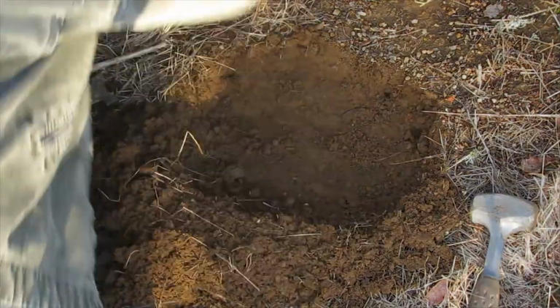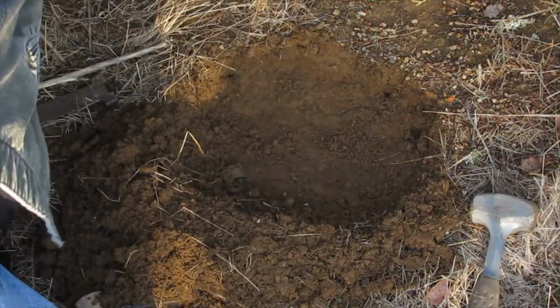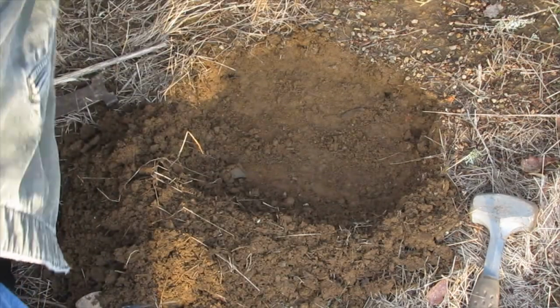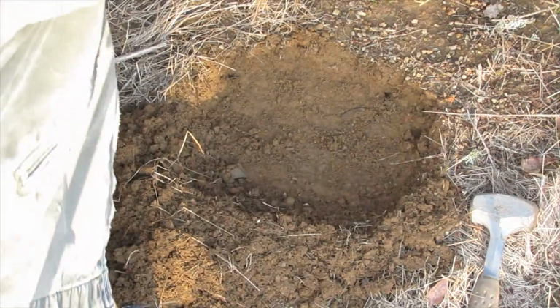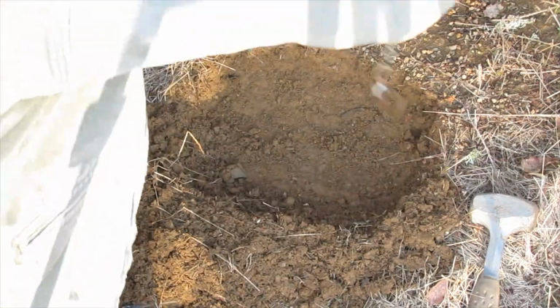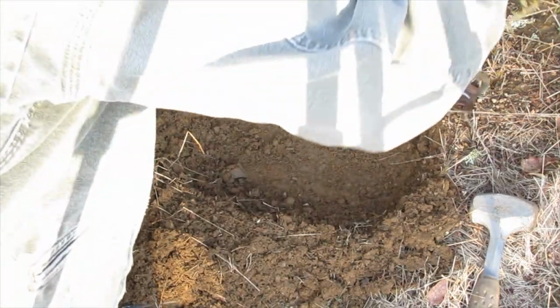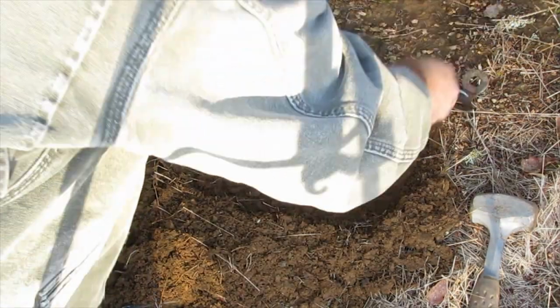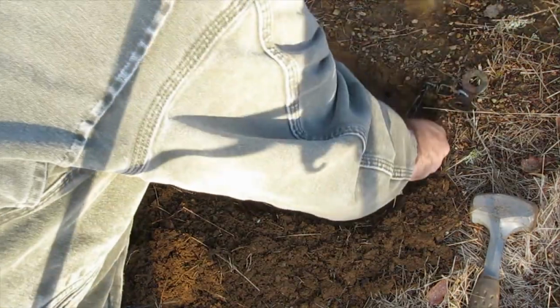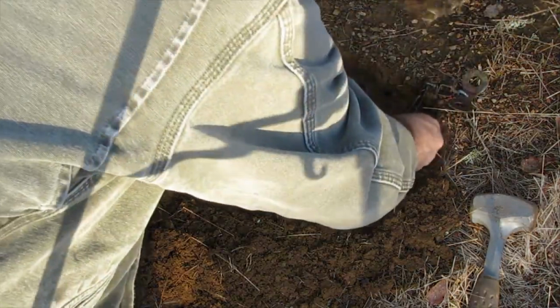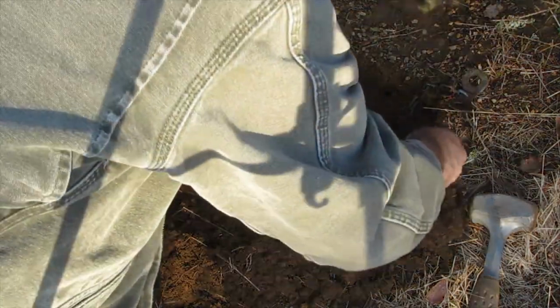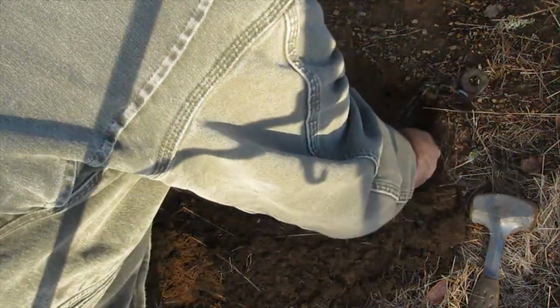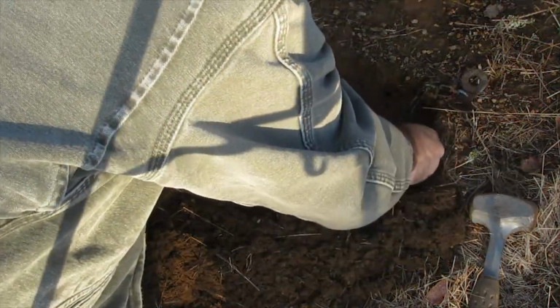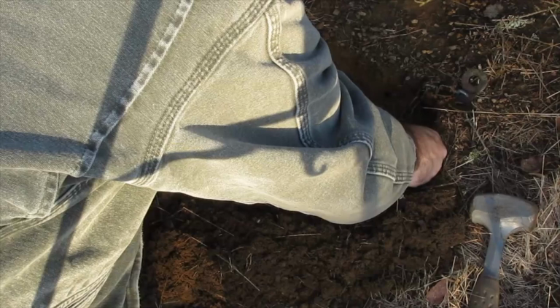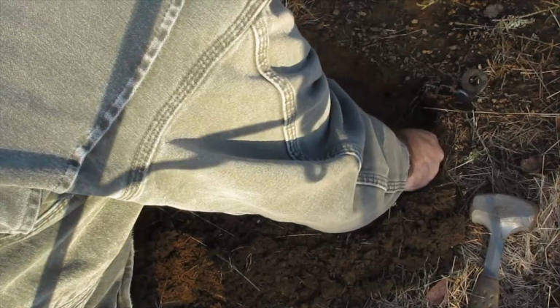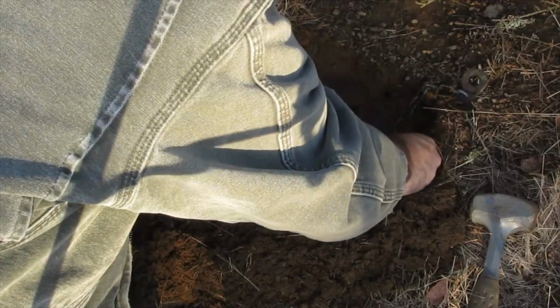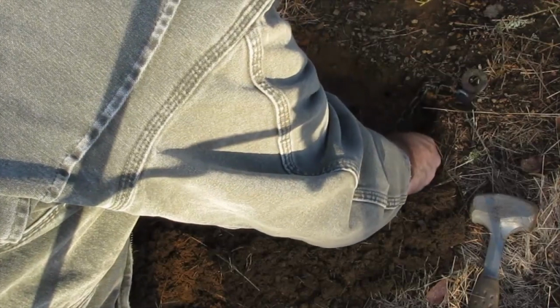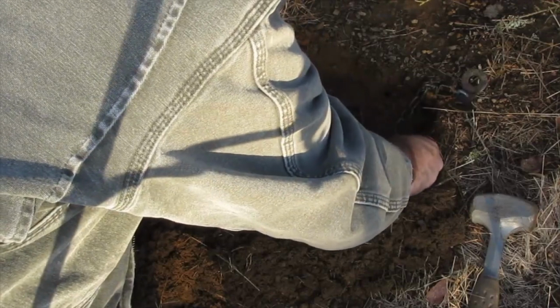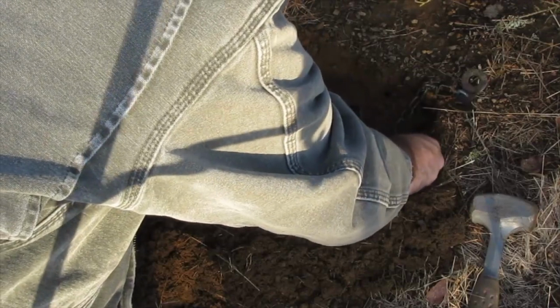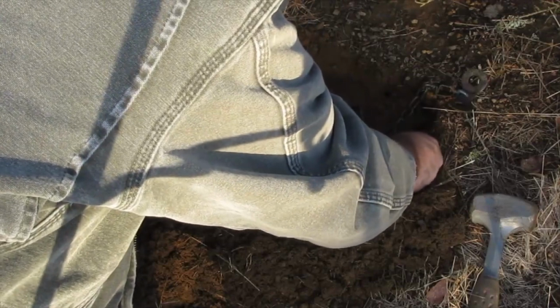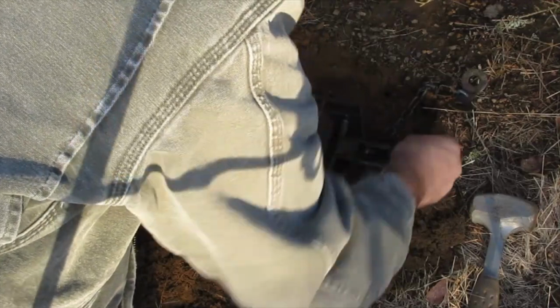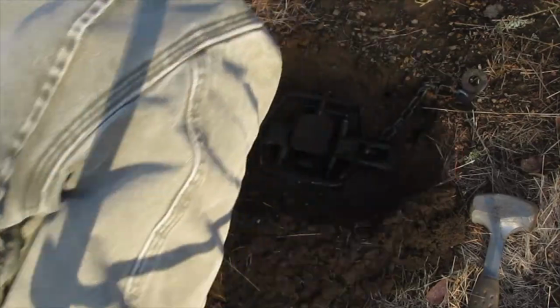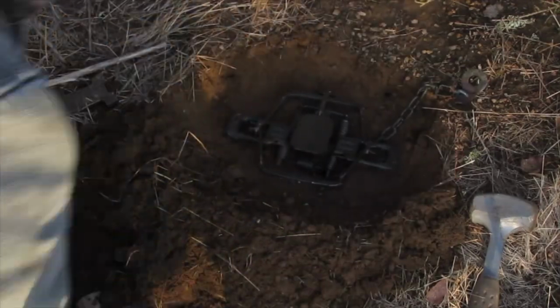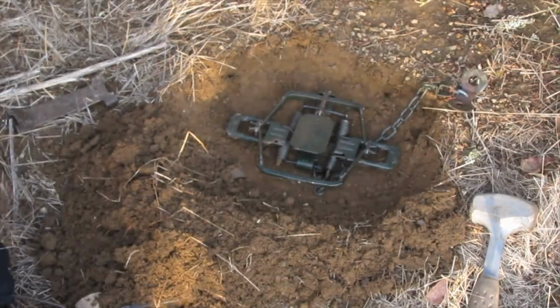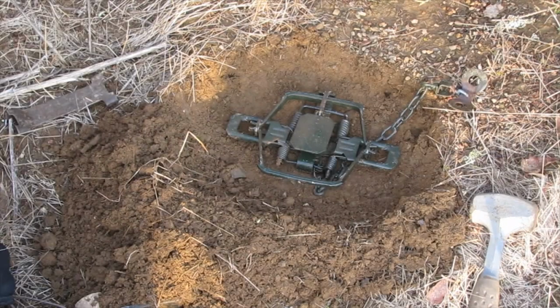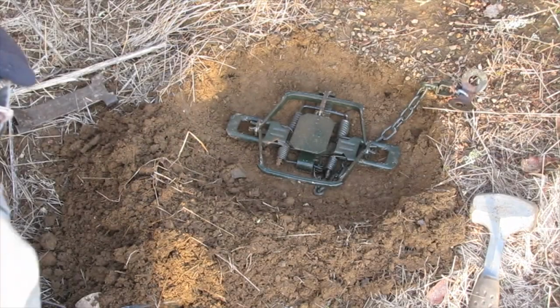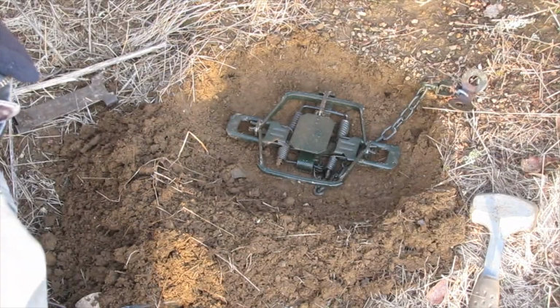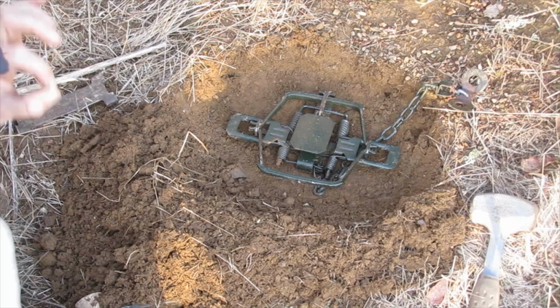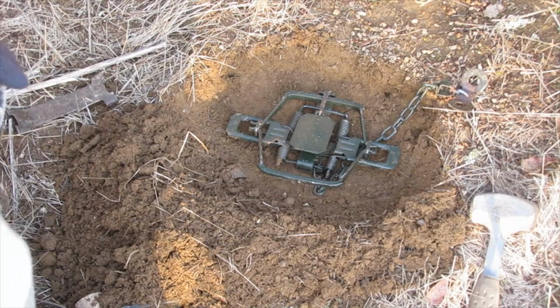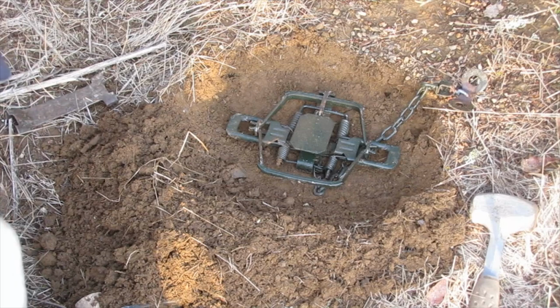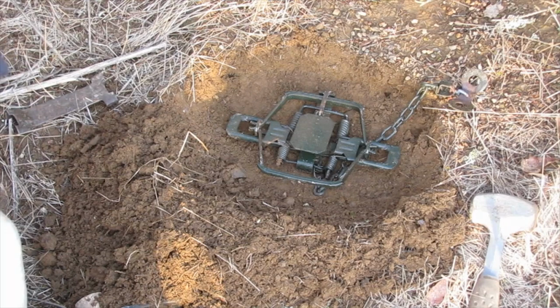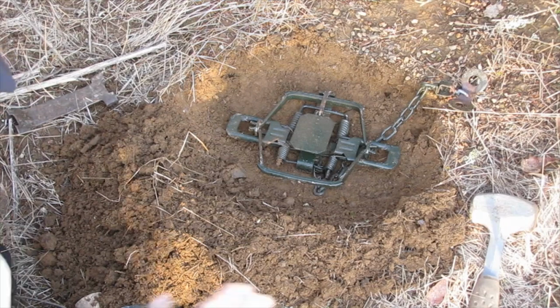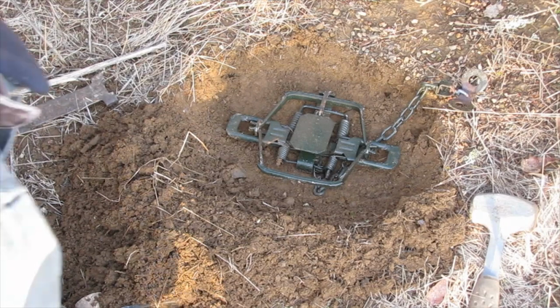Now we're just going to set up our trap and kind of see what it looks like. To me, that looks pretty good — it's just a little bit below the surface, which is perfect.